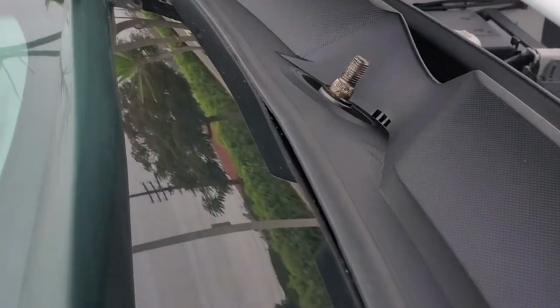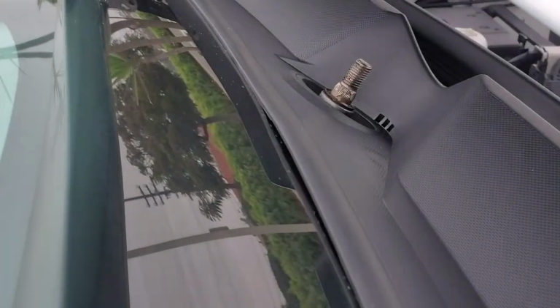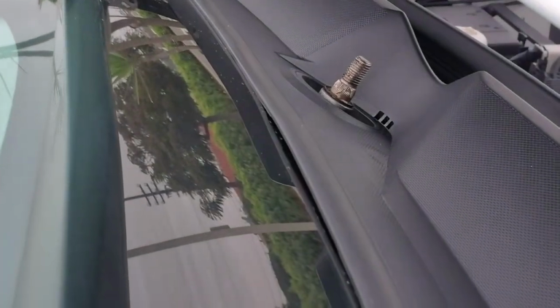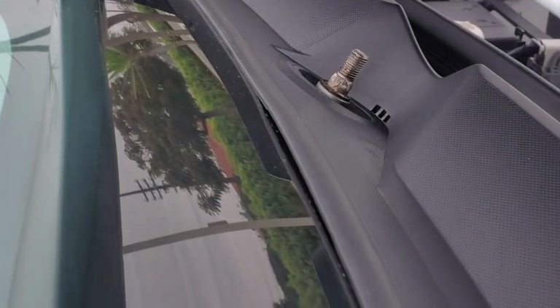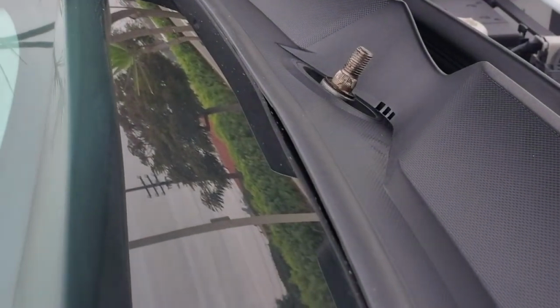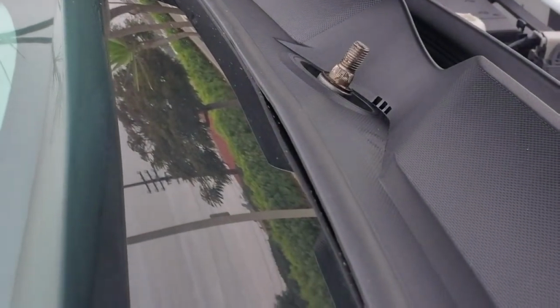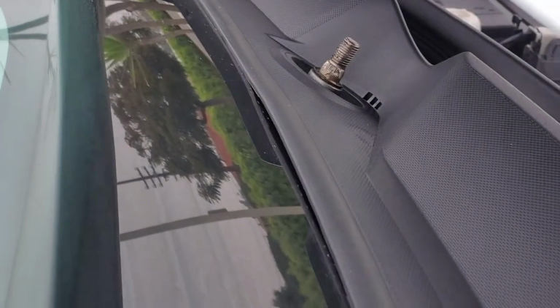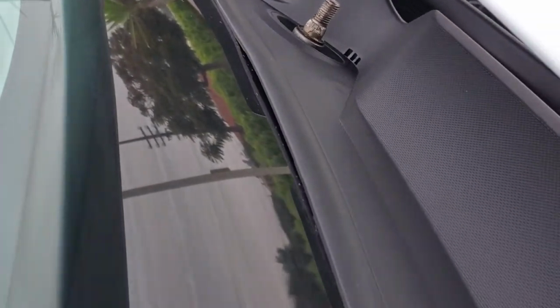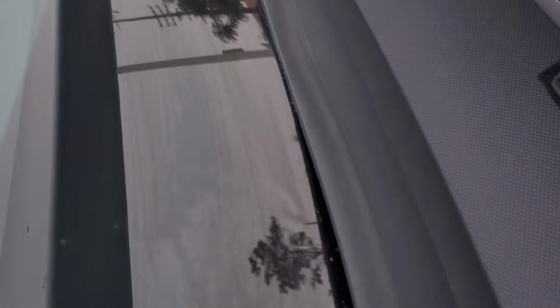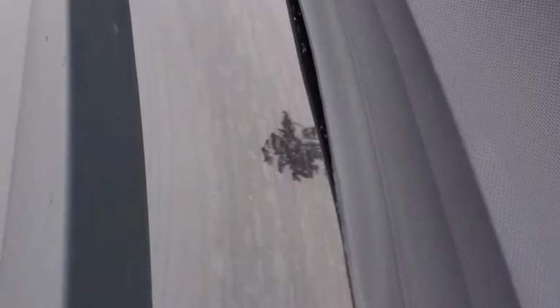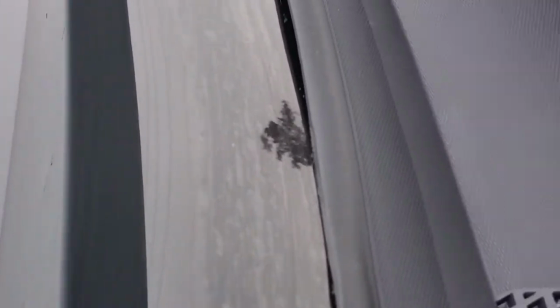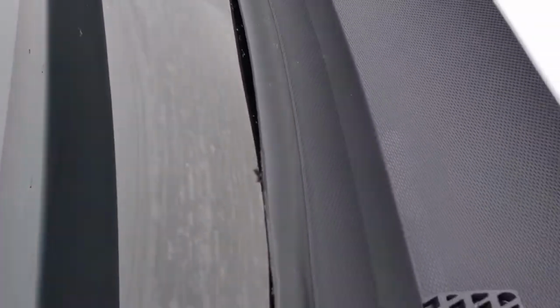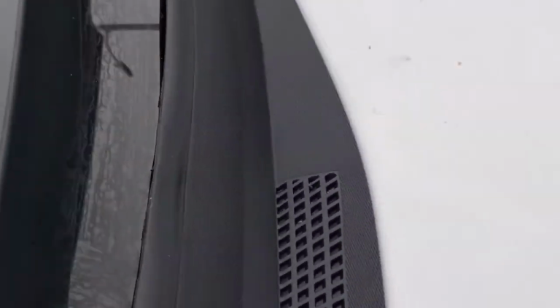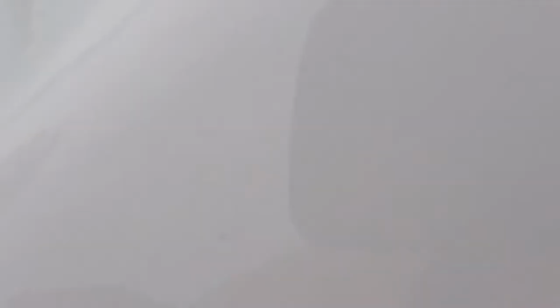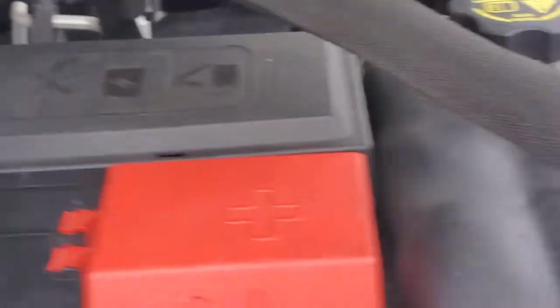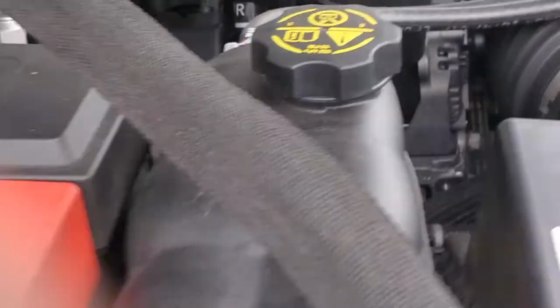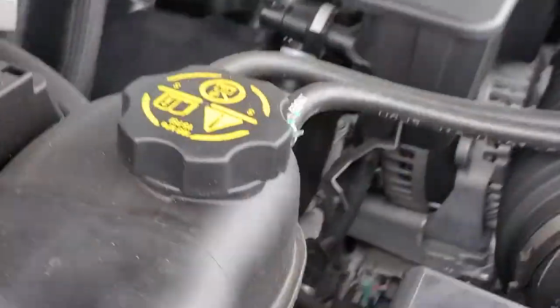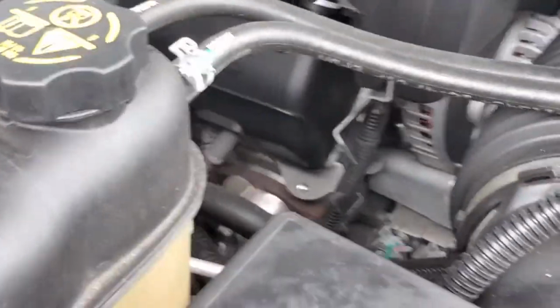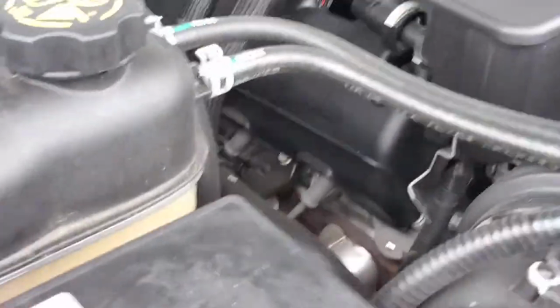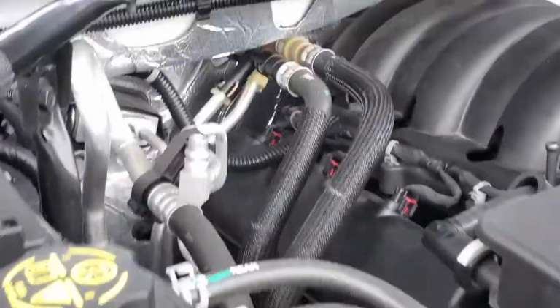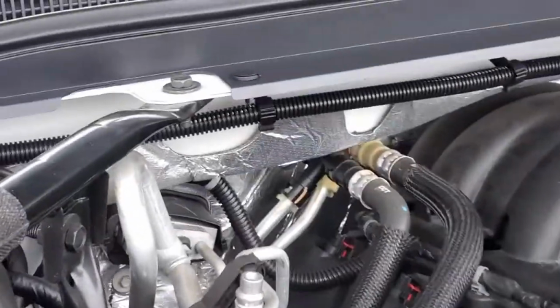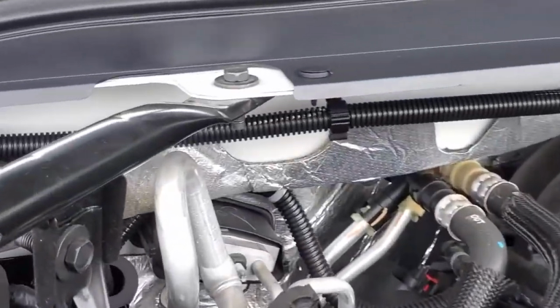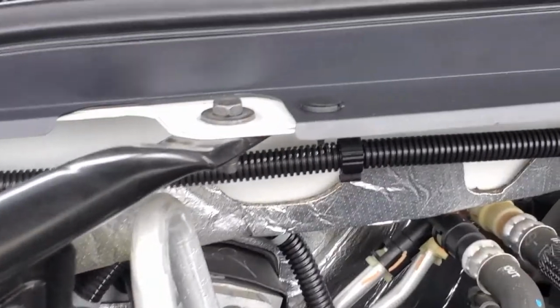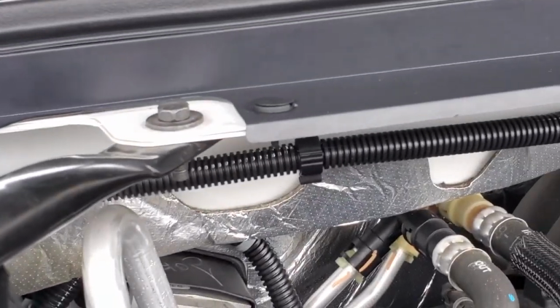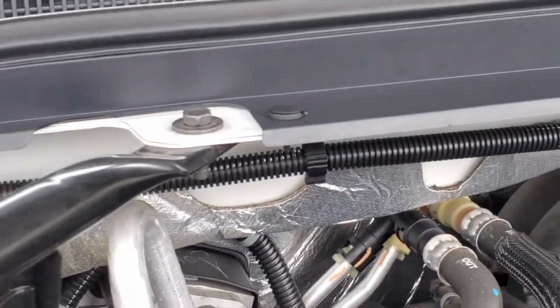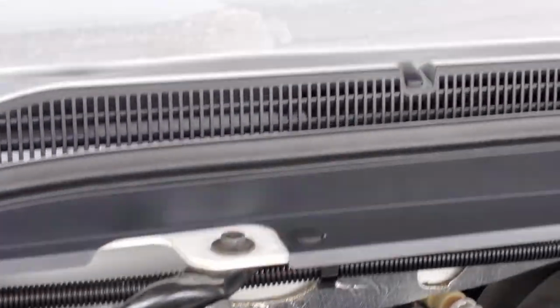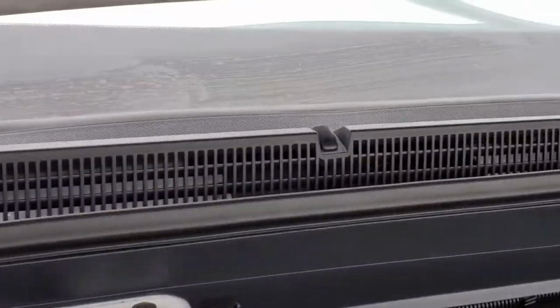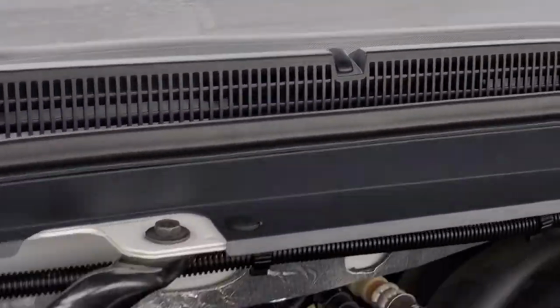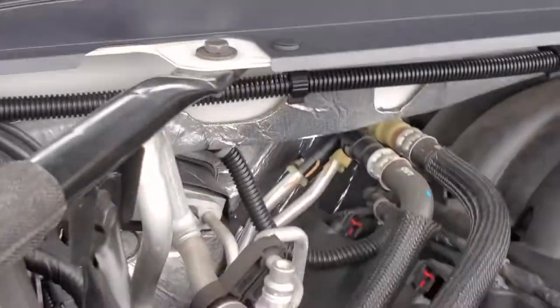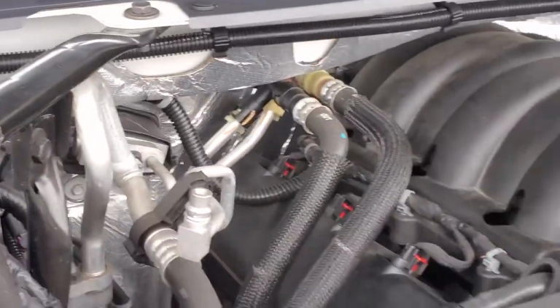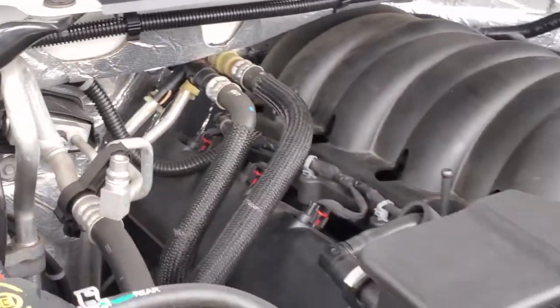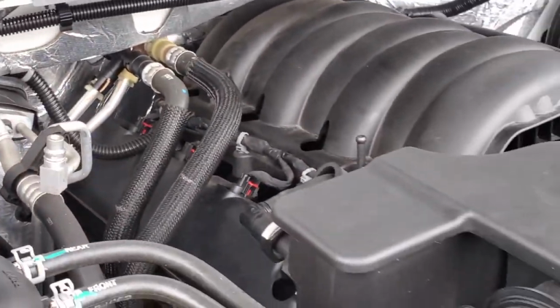It's not as bad, but there's a big gap there and a big gap there, meaning that when it rains or goes through a car wash, the water will come here and get down into the engine.